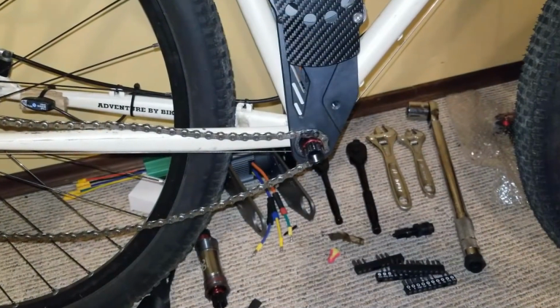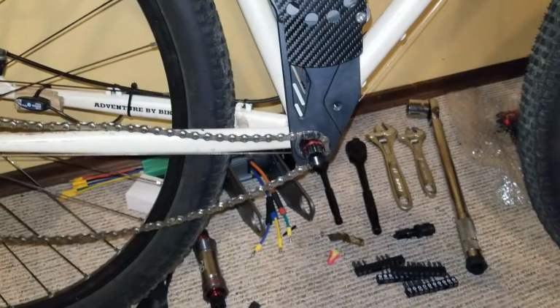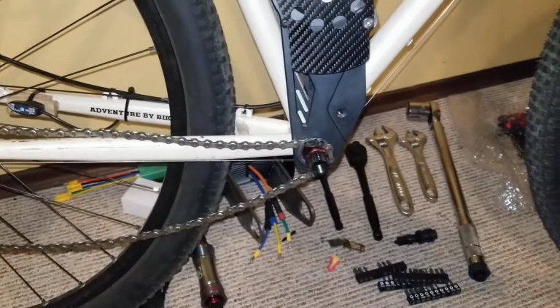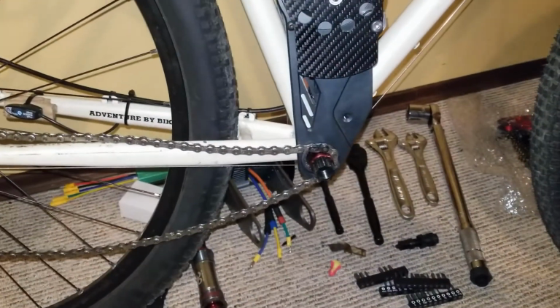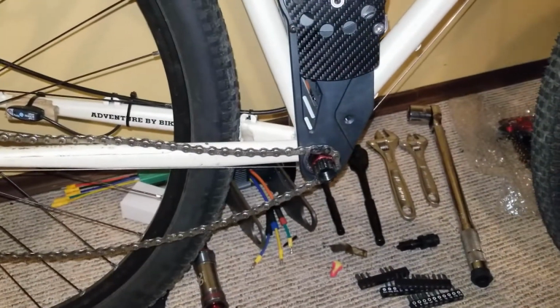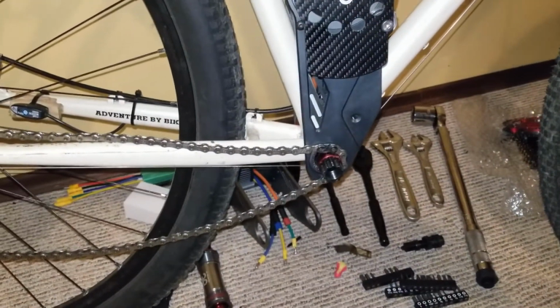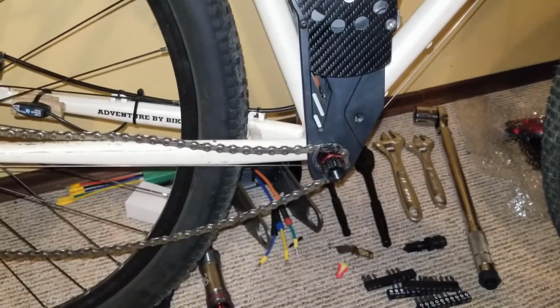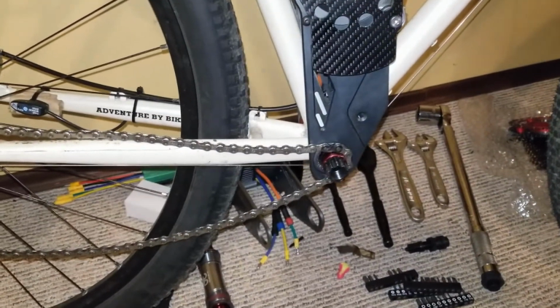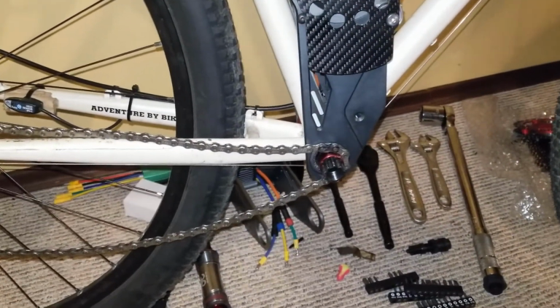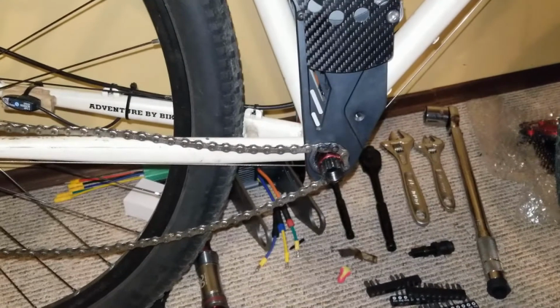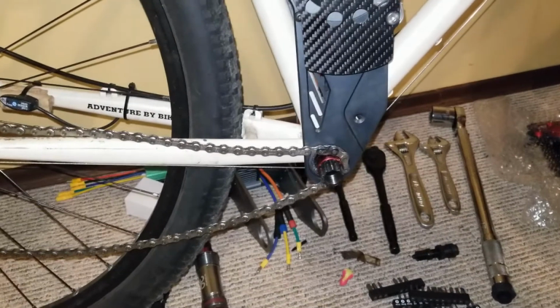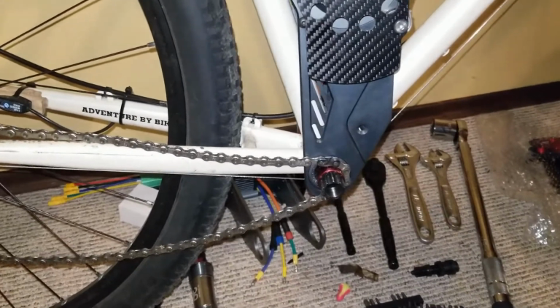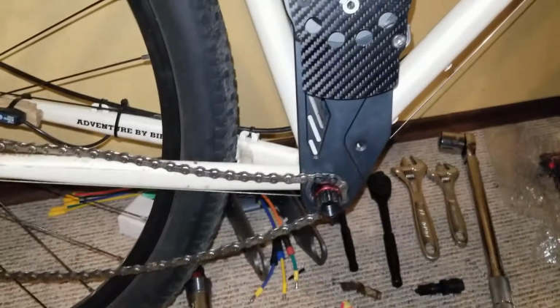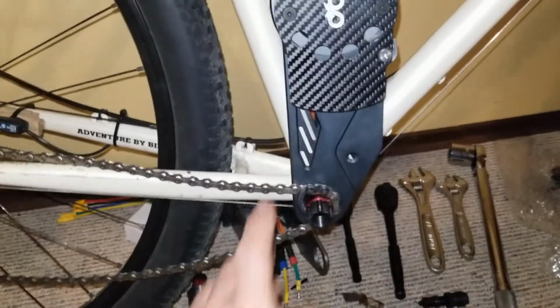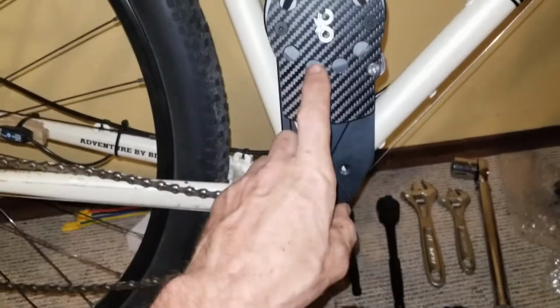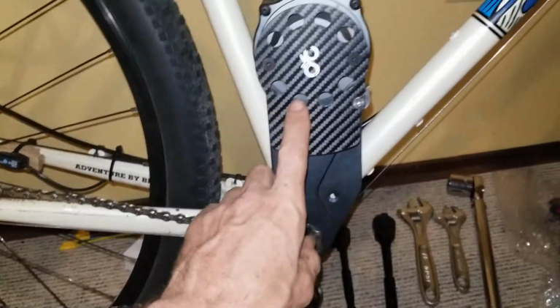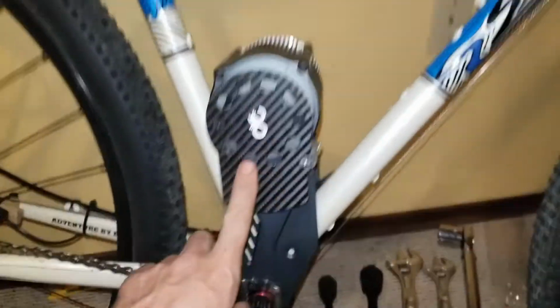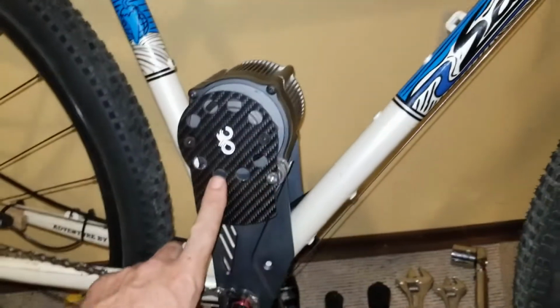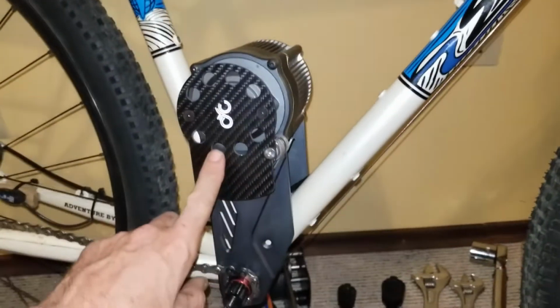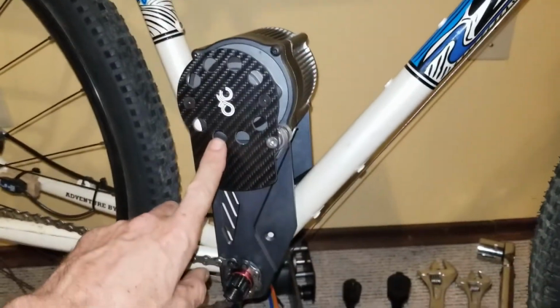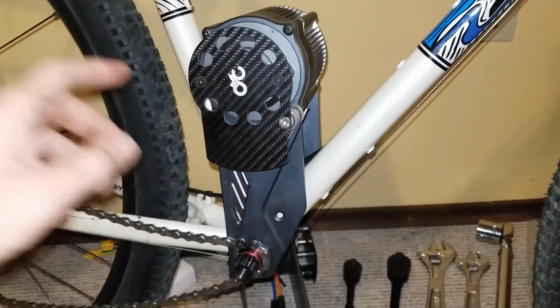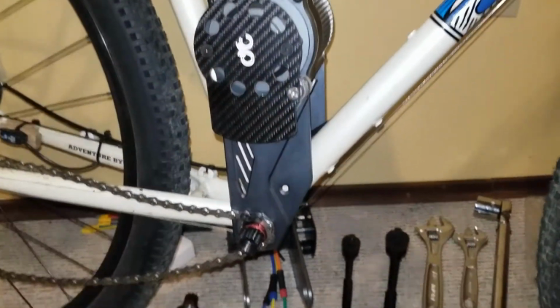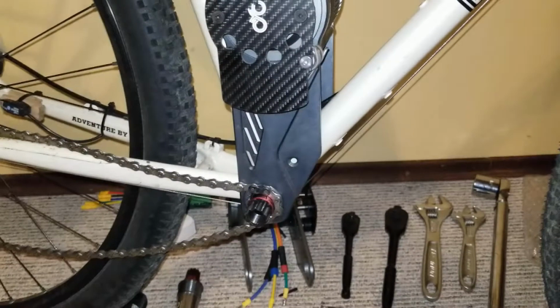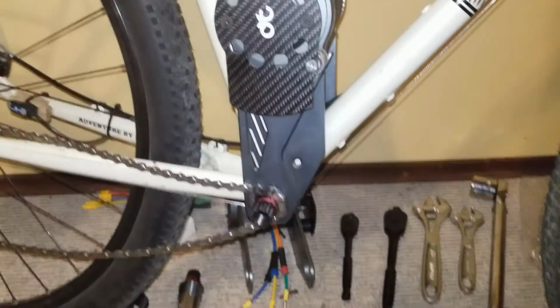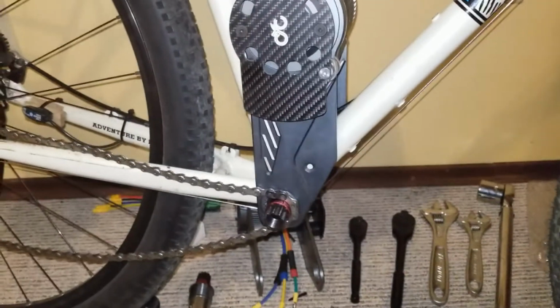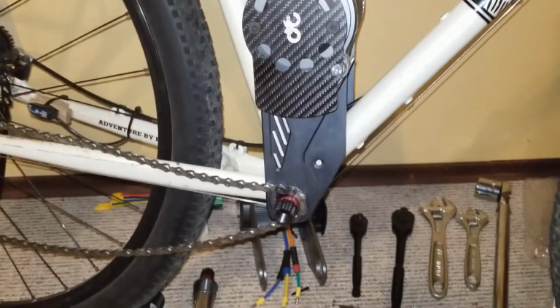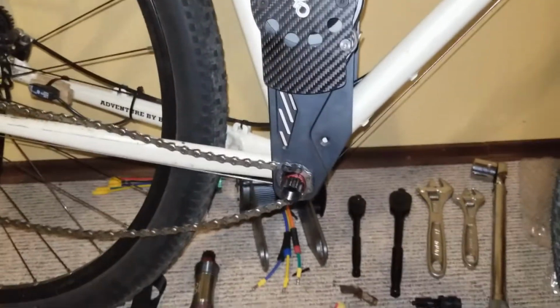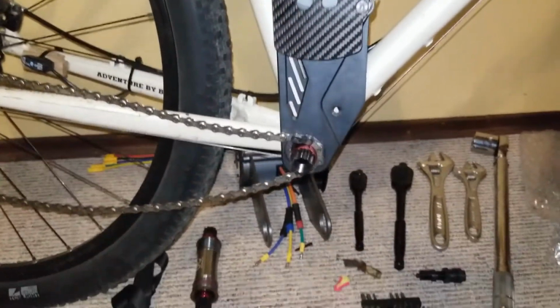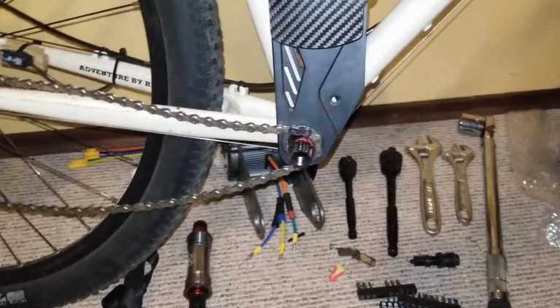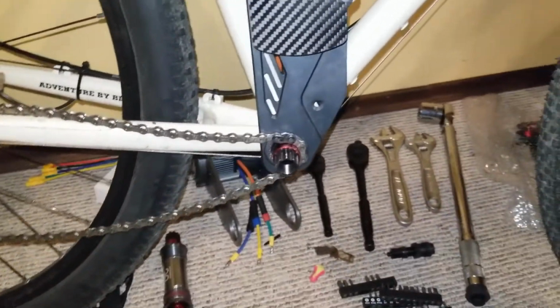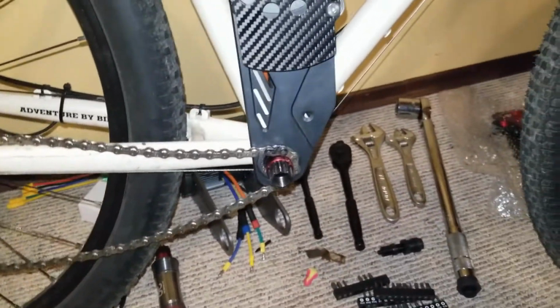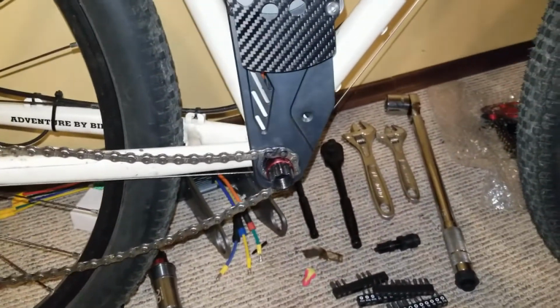I spent the weekend designing some mounting hardware to get the CYC-X1 in the mid-frame position. I thought I'd show you how far I've got so far with the 3D printed parts.